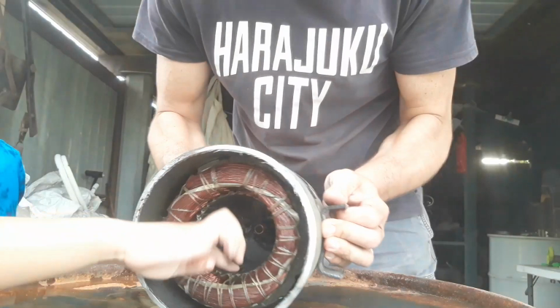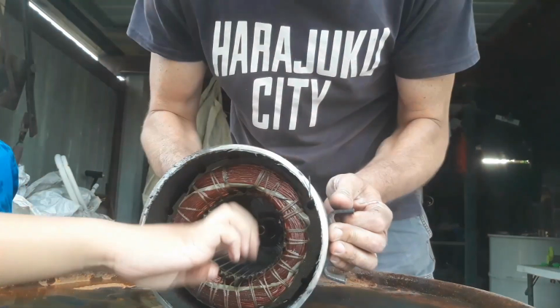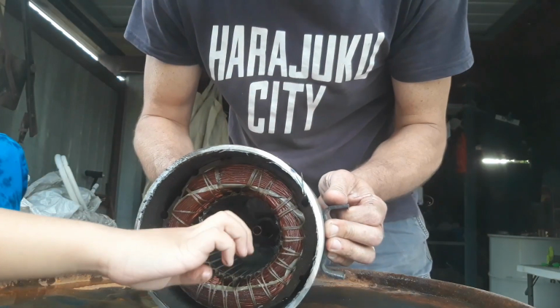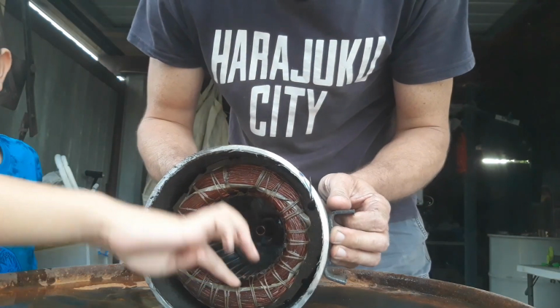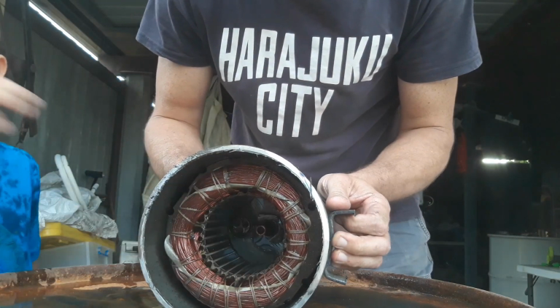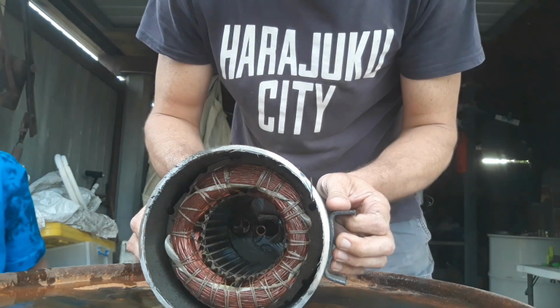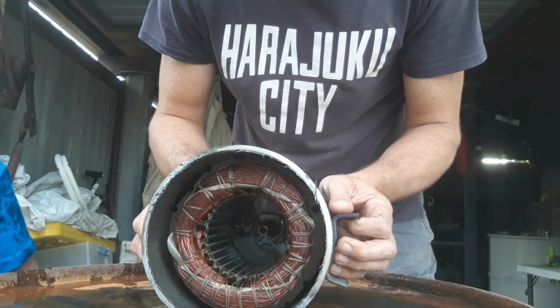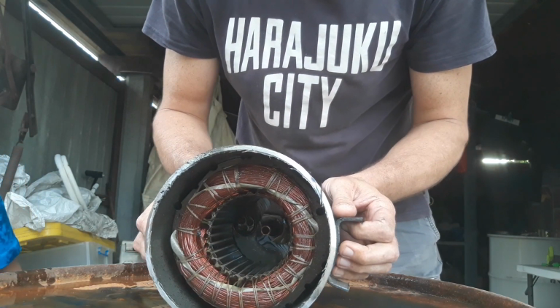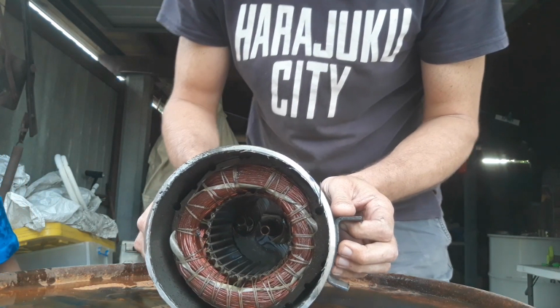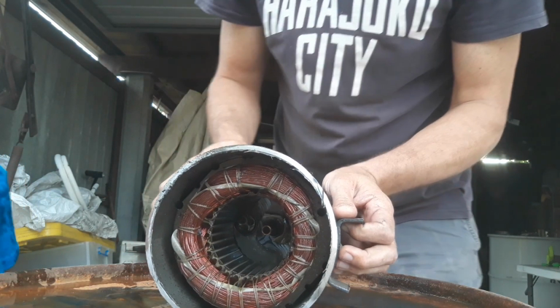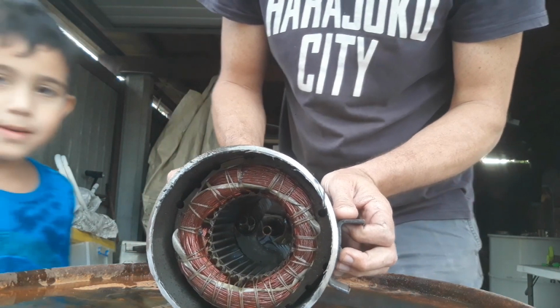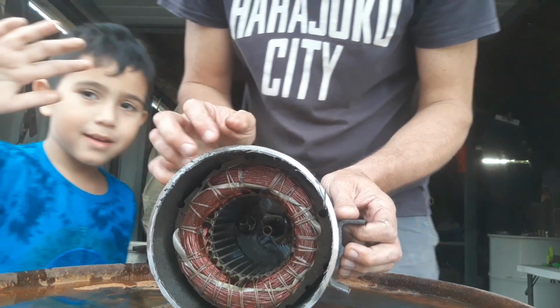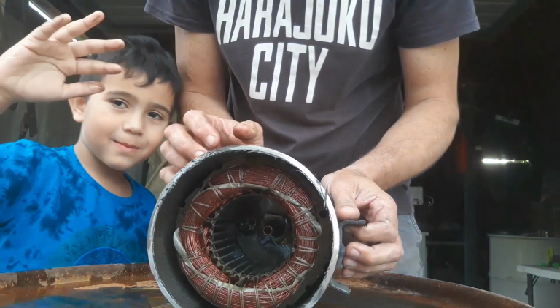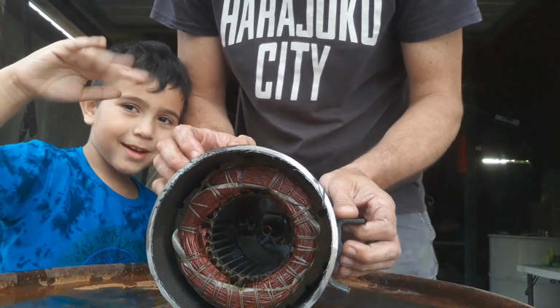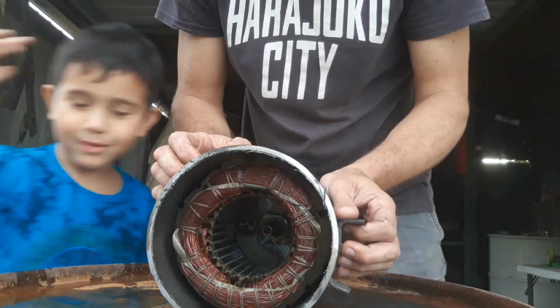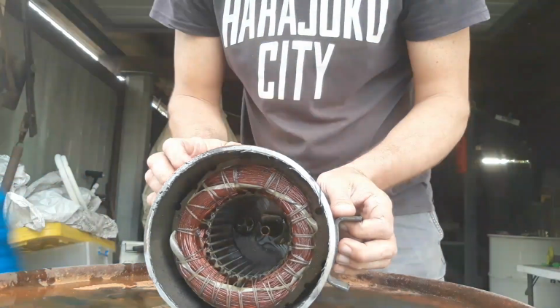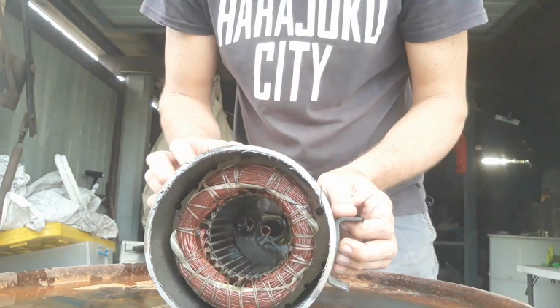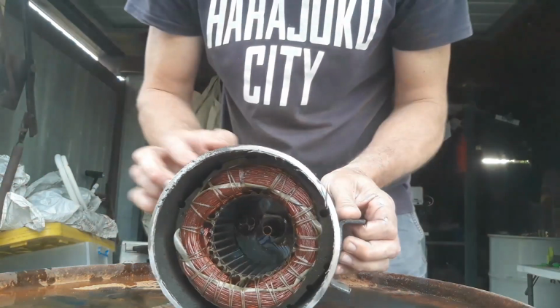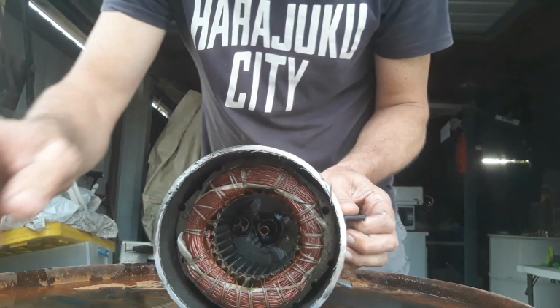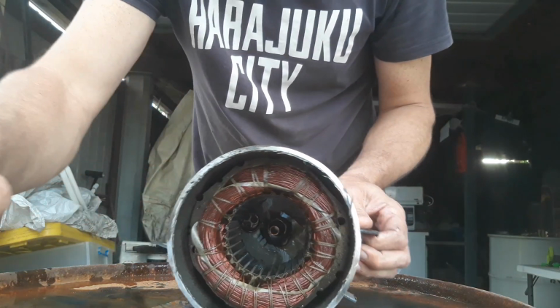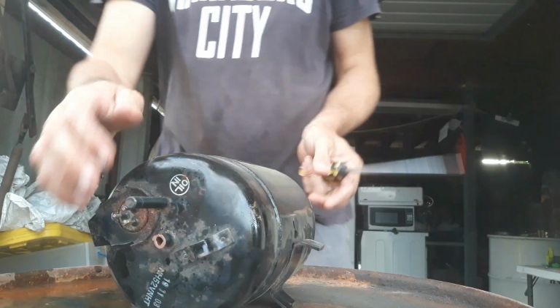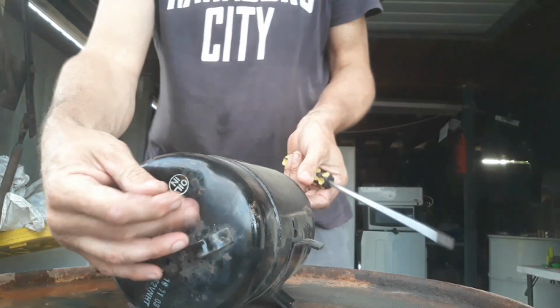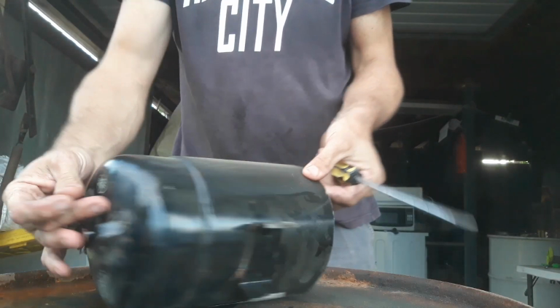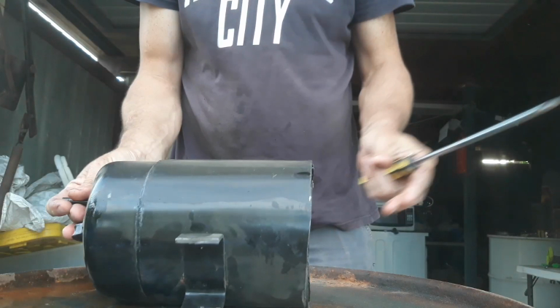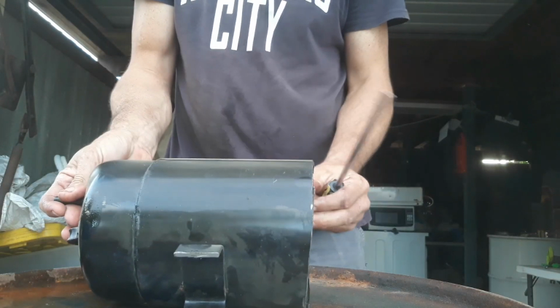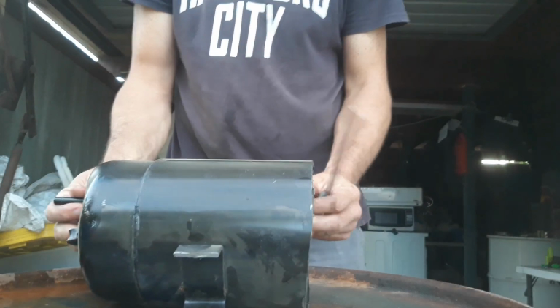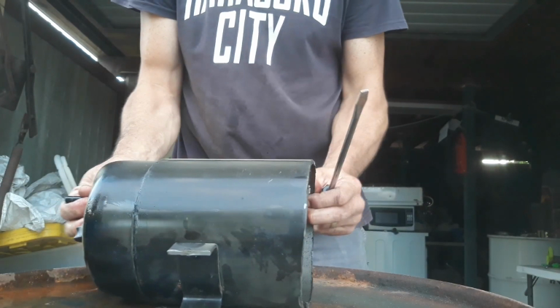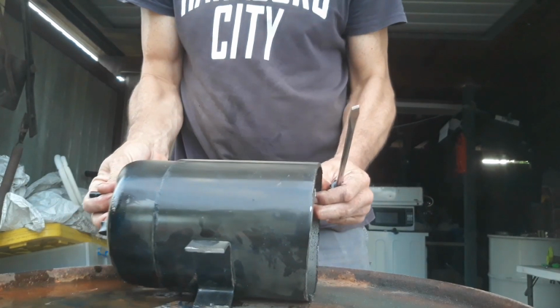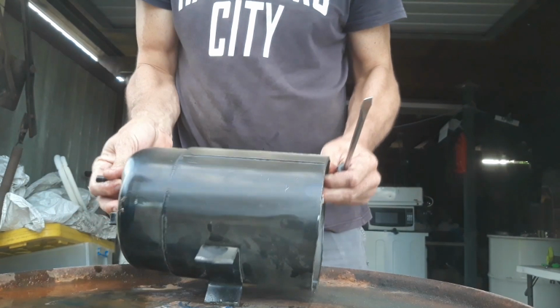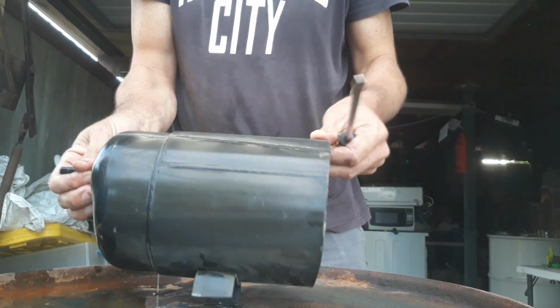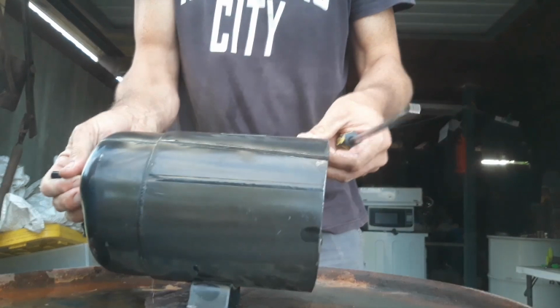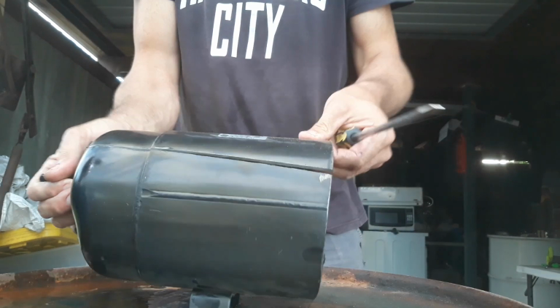That there is what we're after — the copper inside. My hands are dirty. So now I've got to remove this, so let's open it a little bit wider.